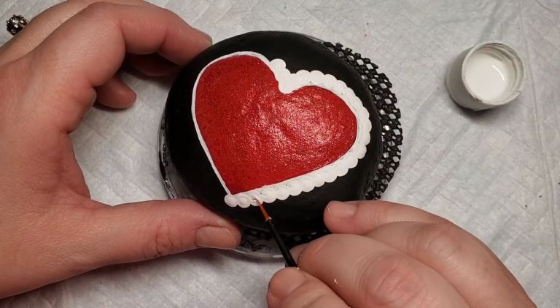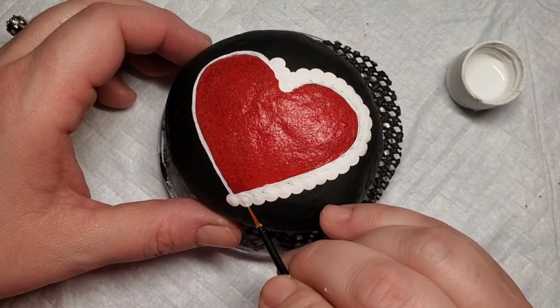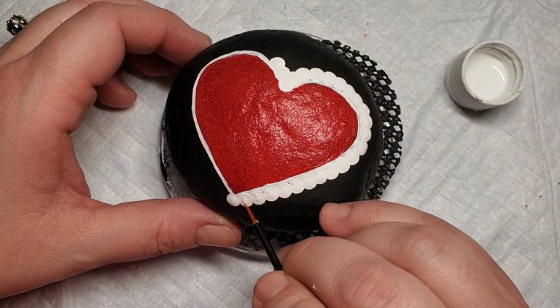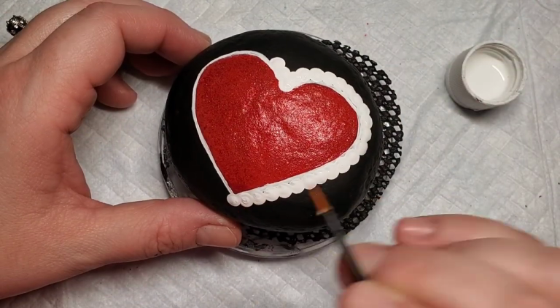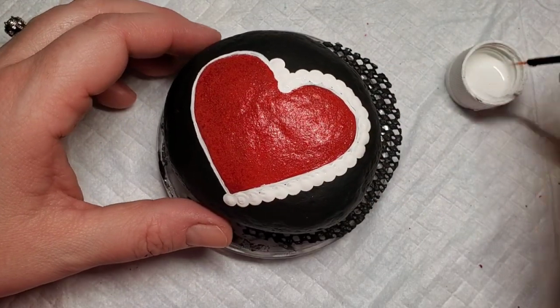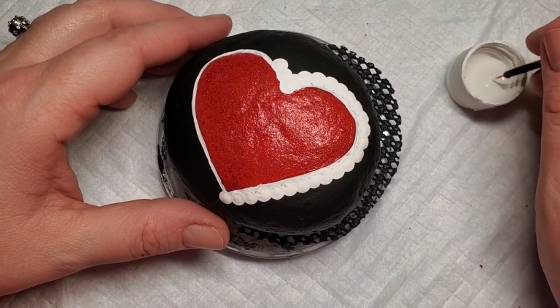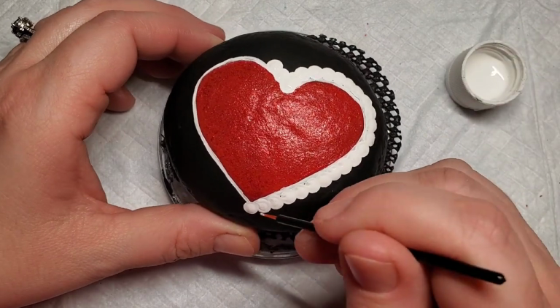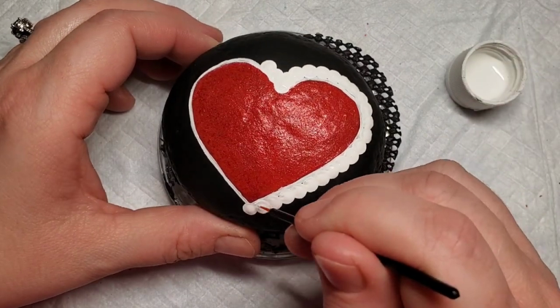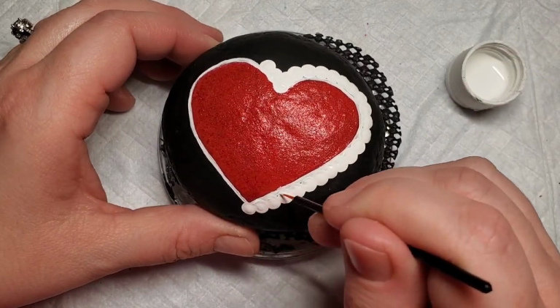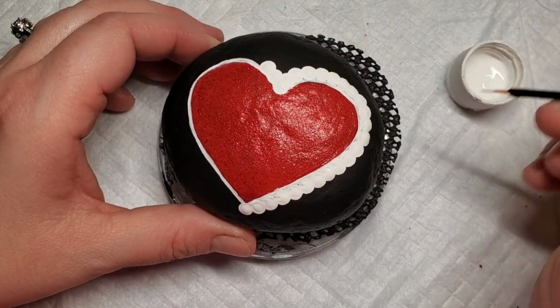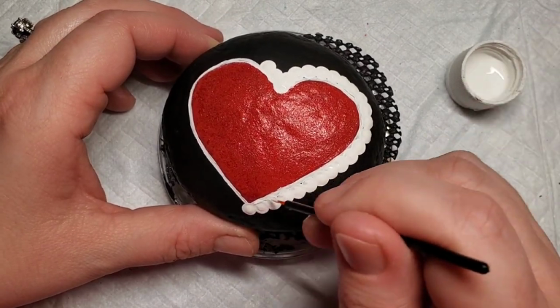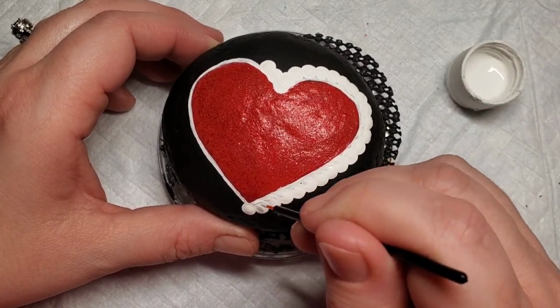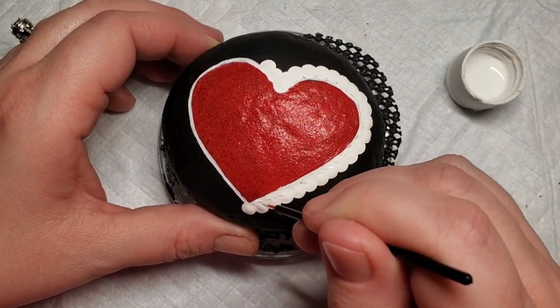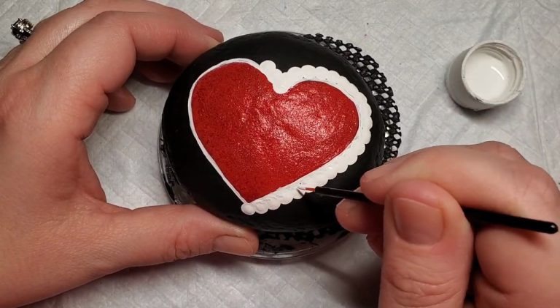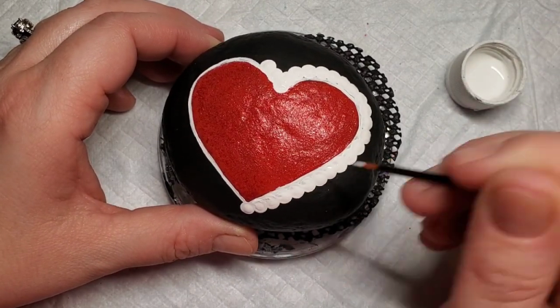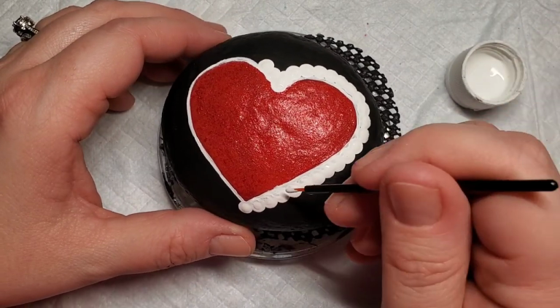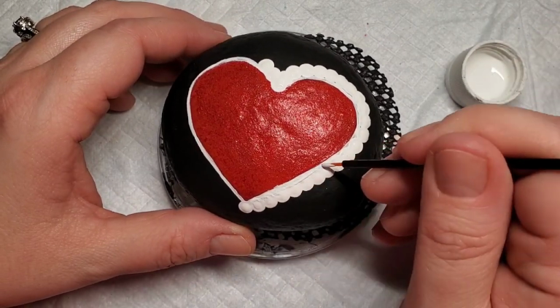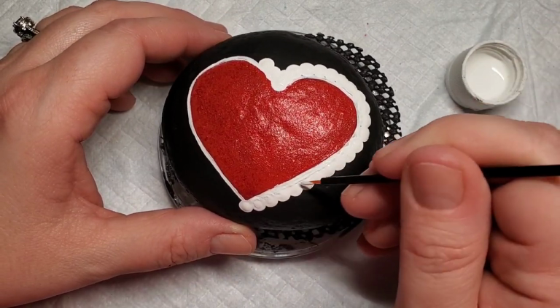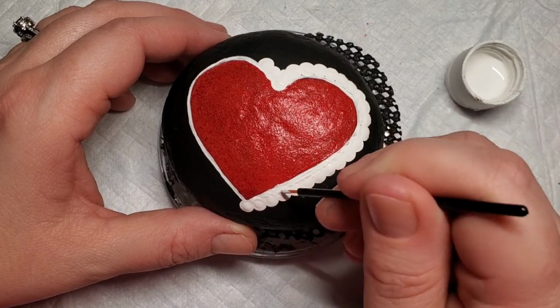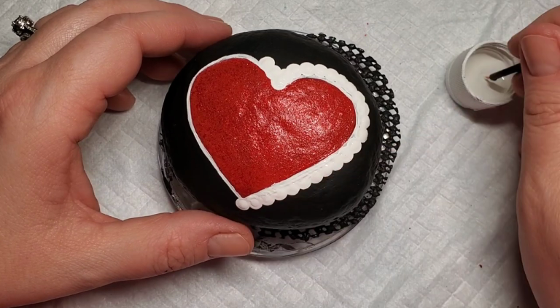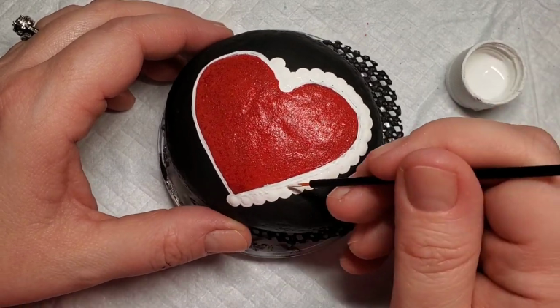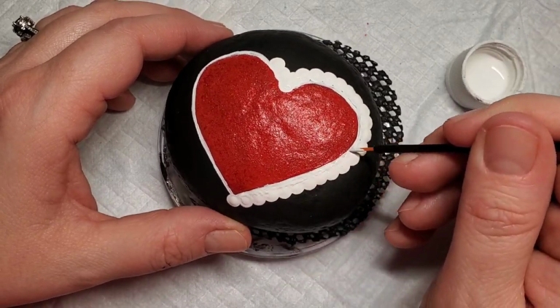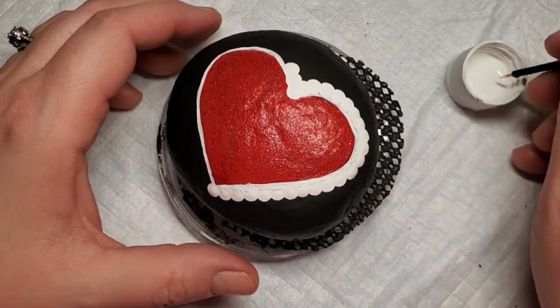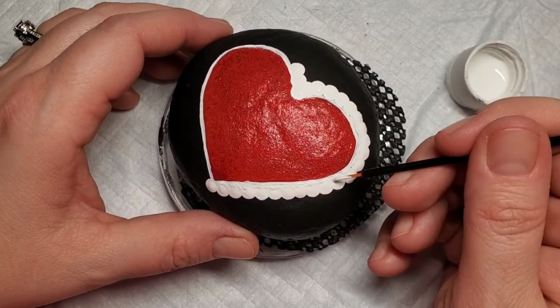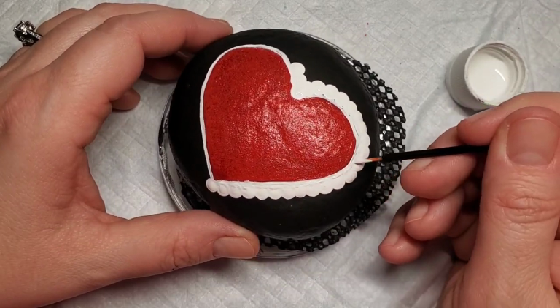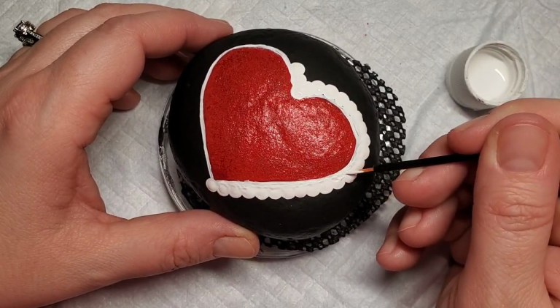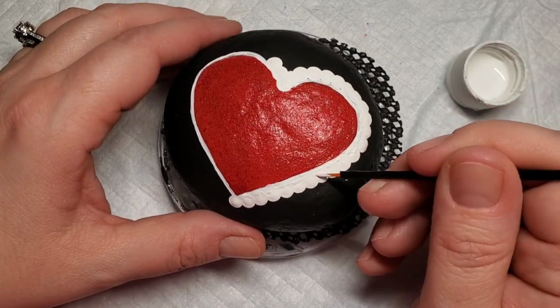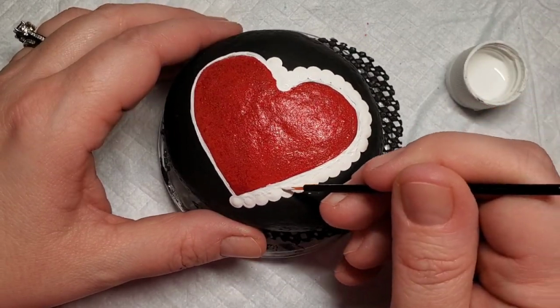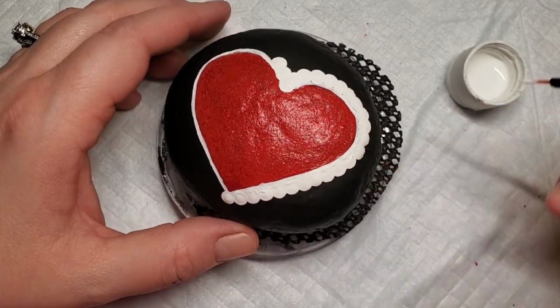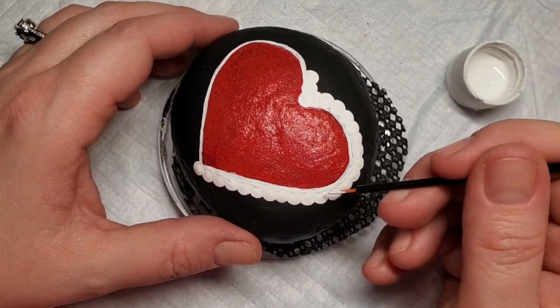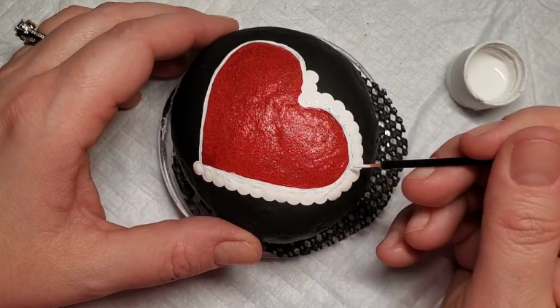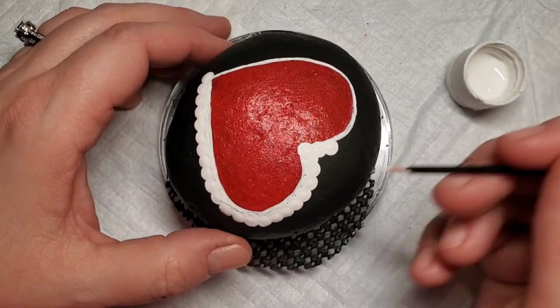So now I'm going to take that fine line brush and just kind of smooth out any blotchiness in the dots, as well as draw that outline all over again to kind of meld the dots in with the outline on the rock.